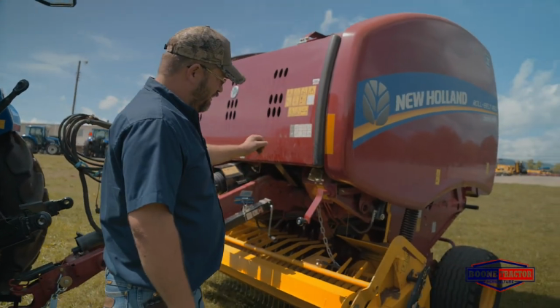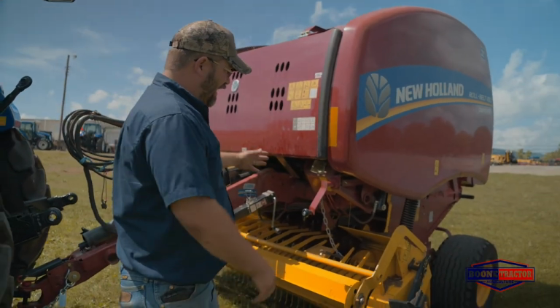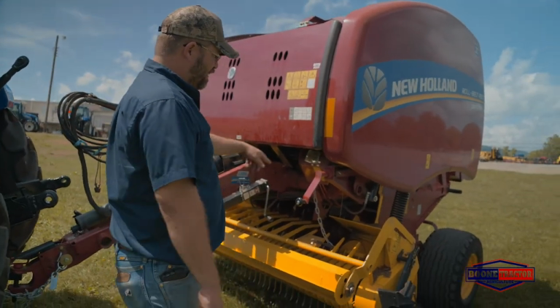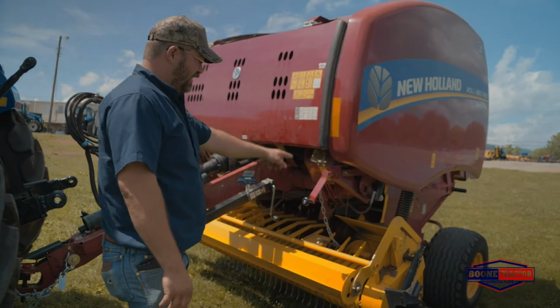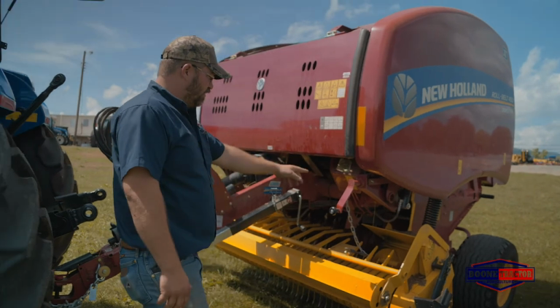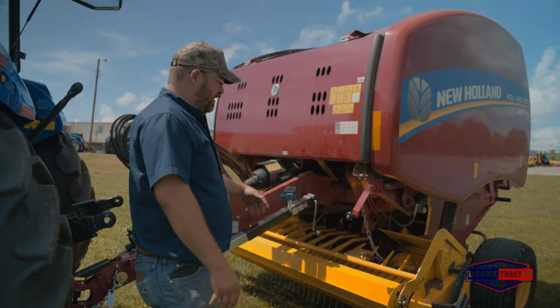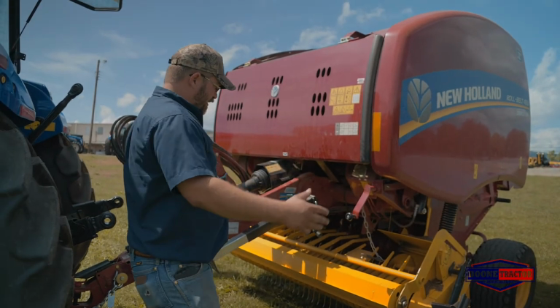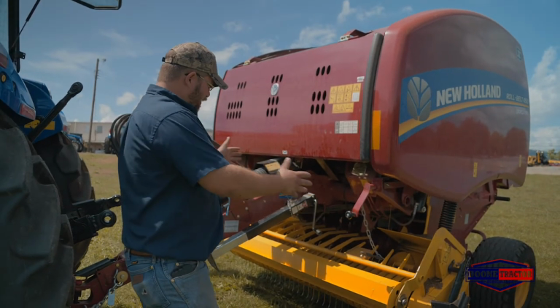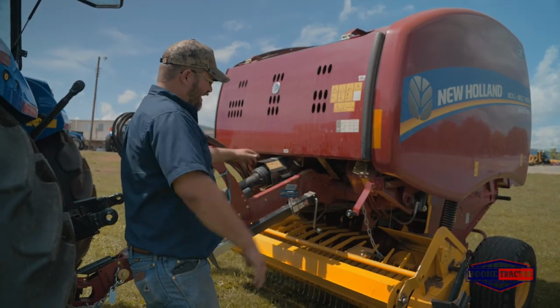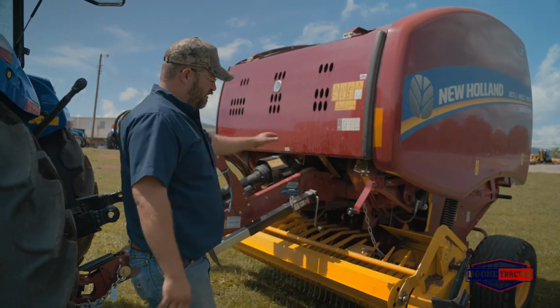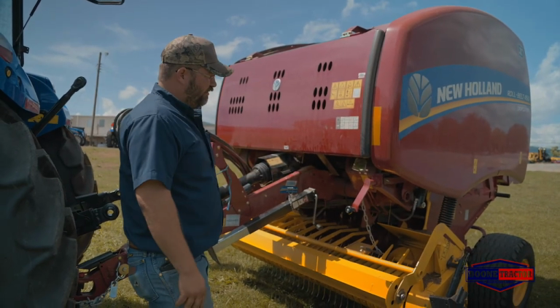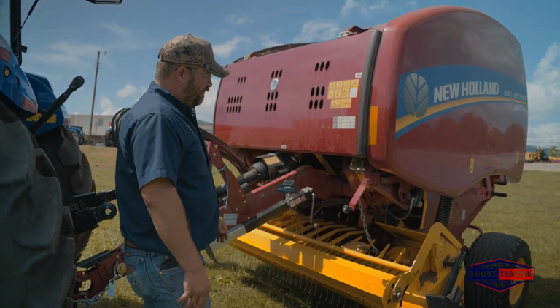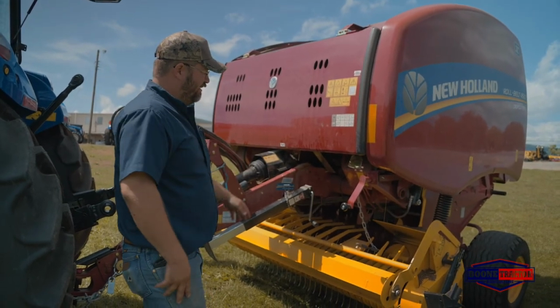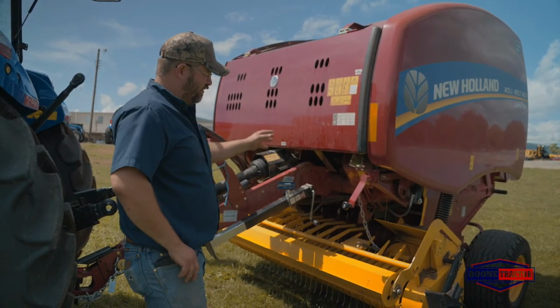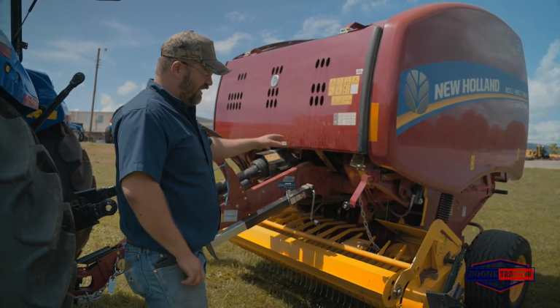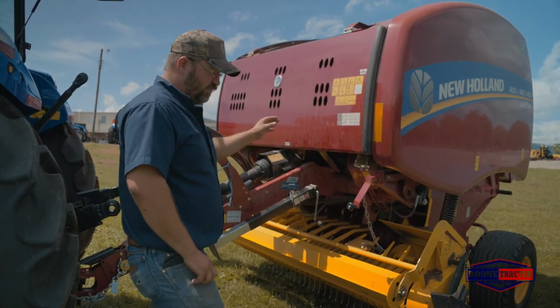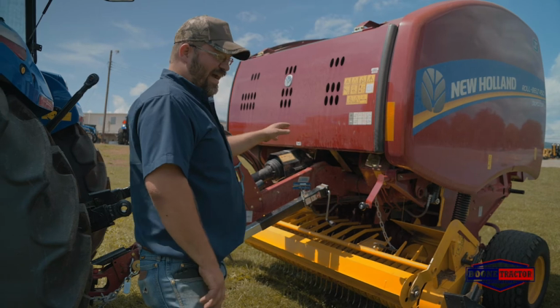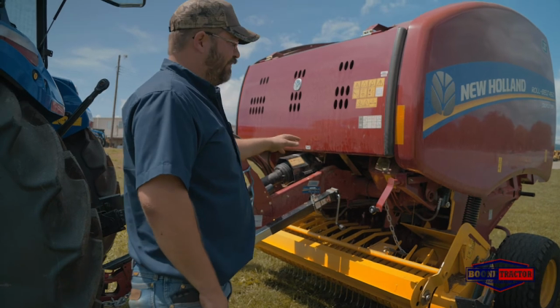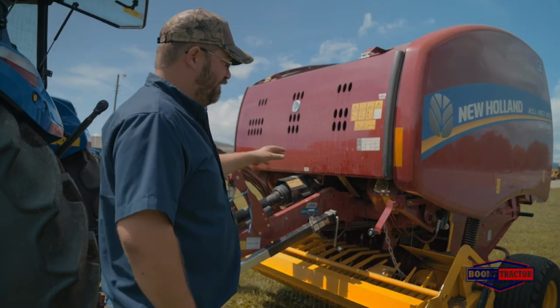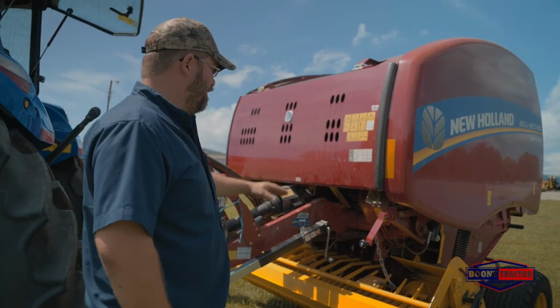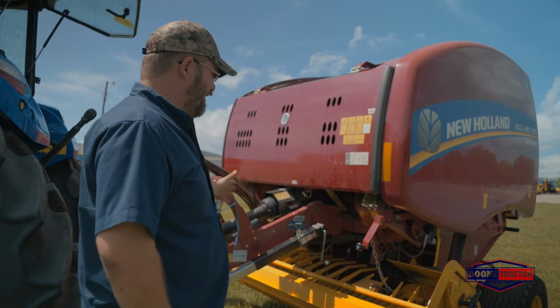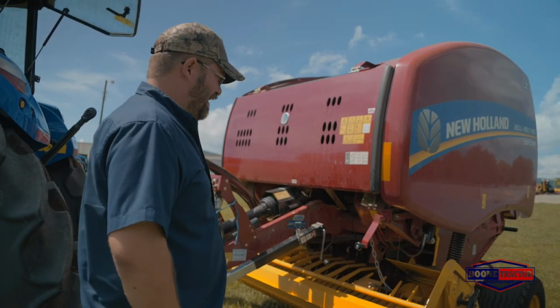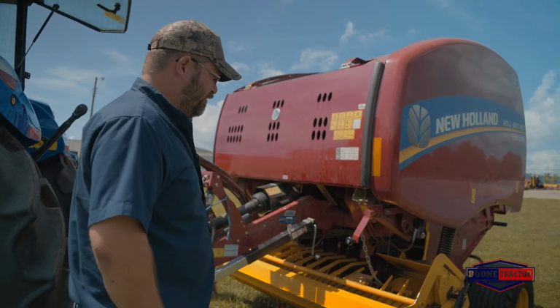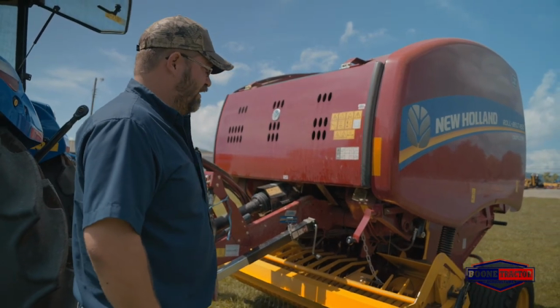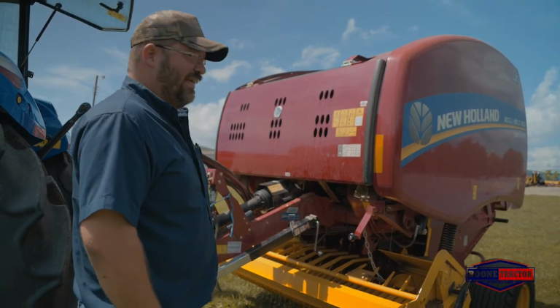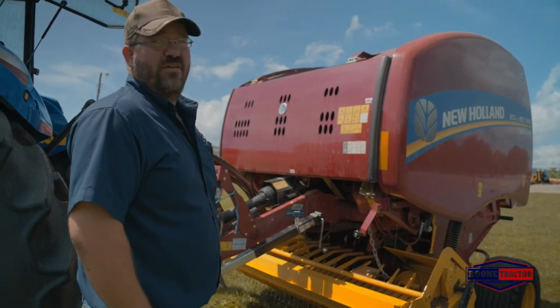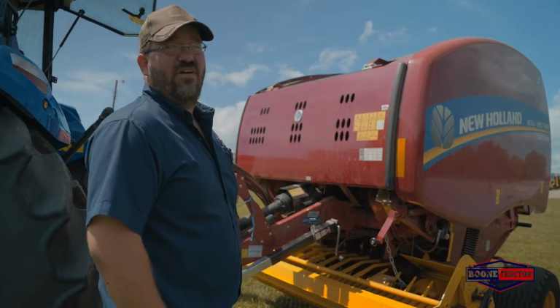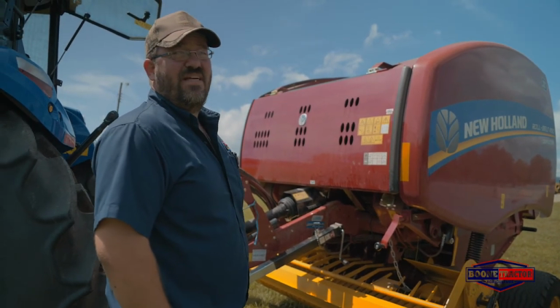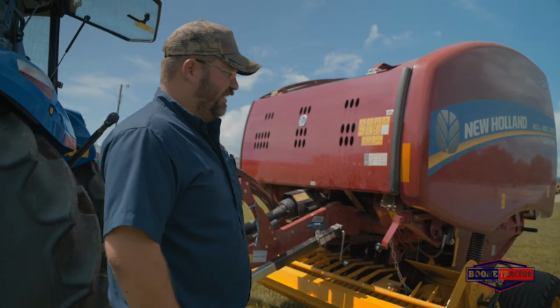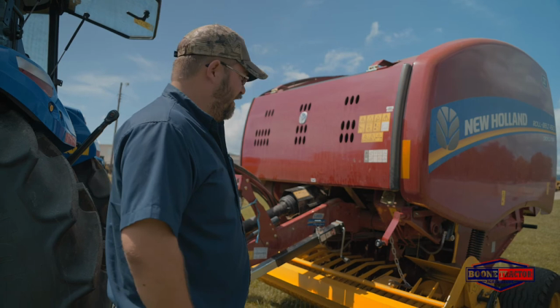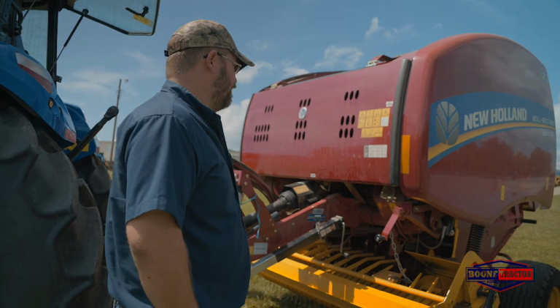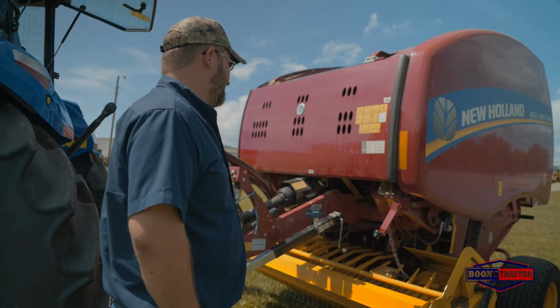This wide pickup has augers that feed the hay into your bale chamber. New Holland has one of the highest capacity pickups in the industry, so that gets you through your field faster and gets you done with your crop quicker.